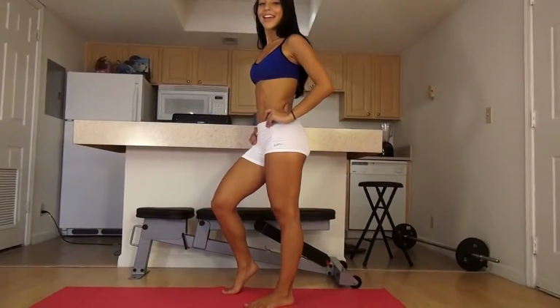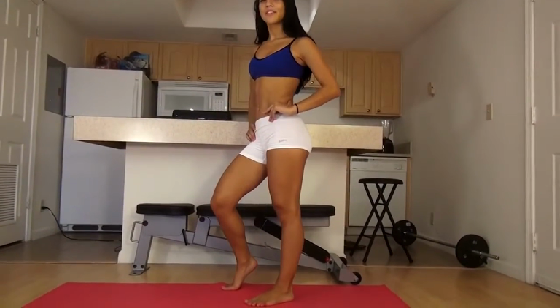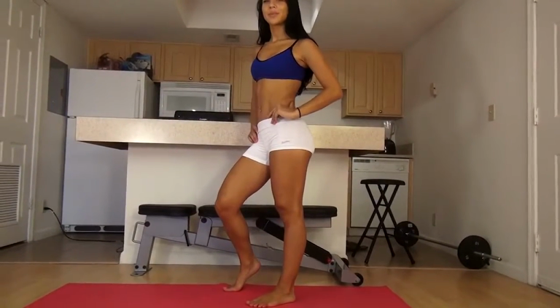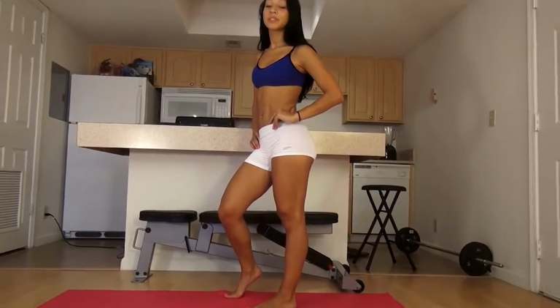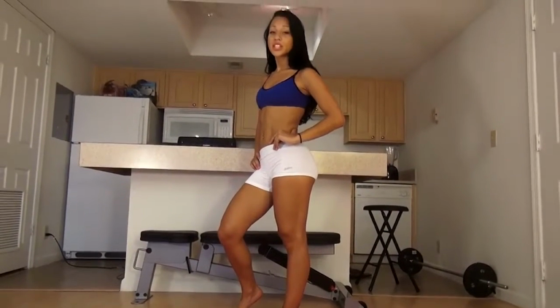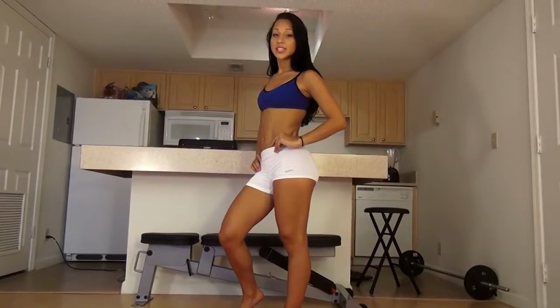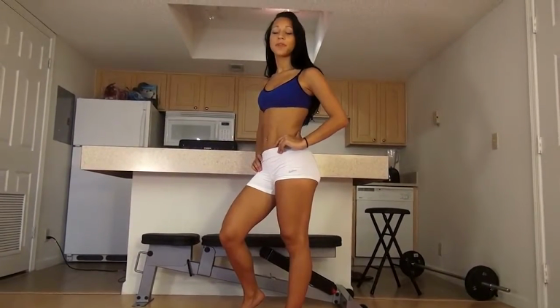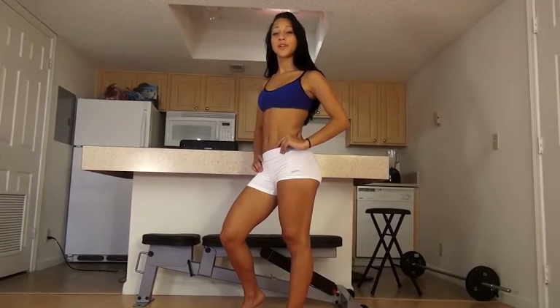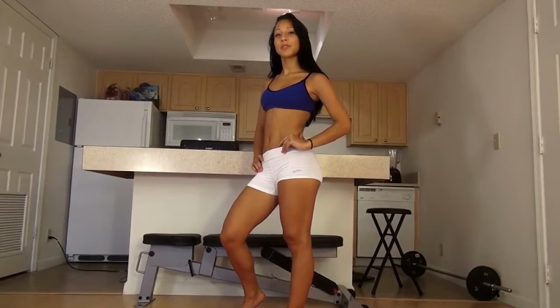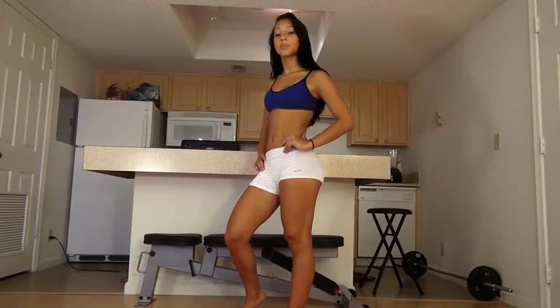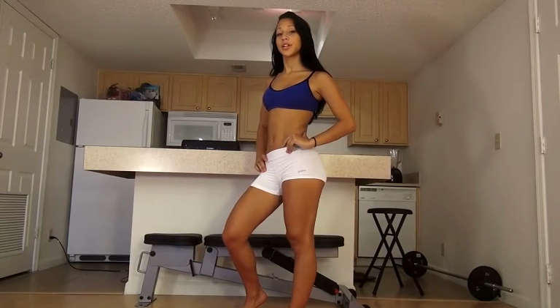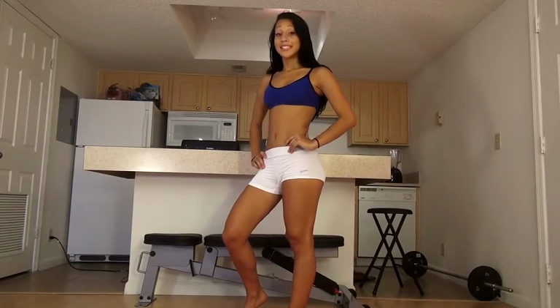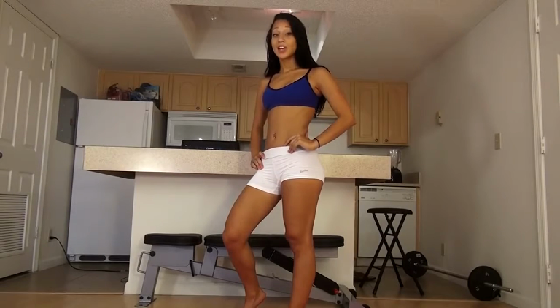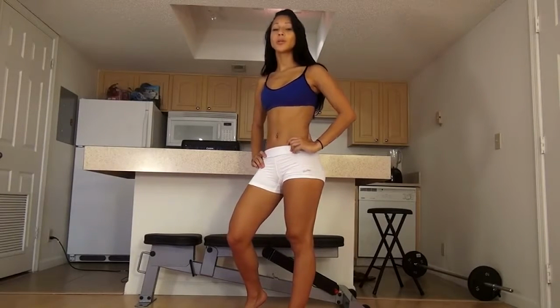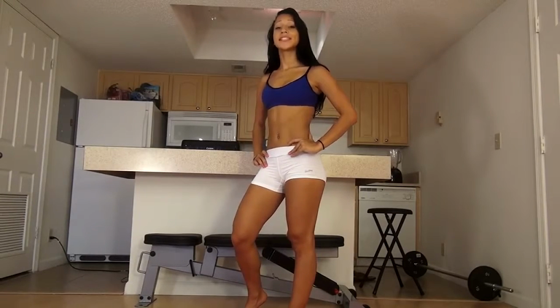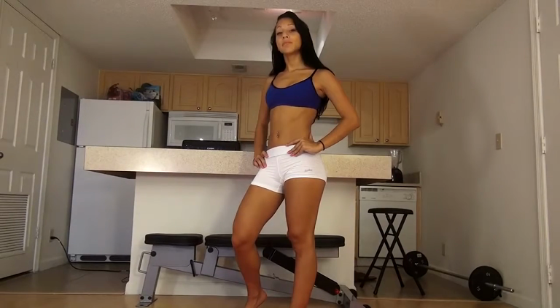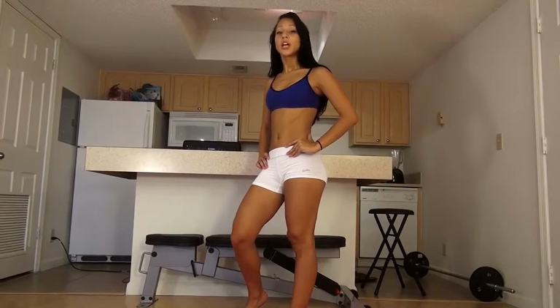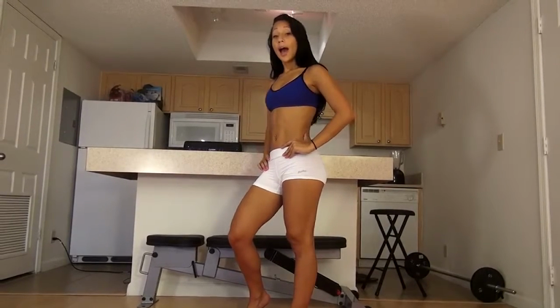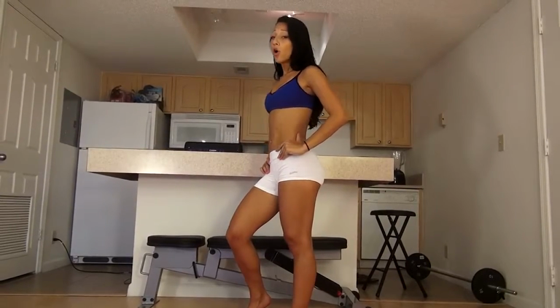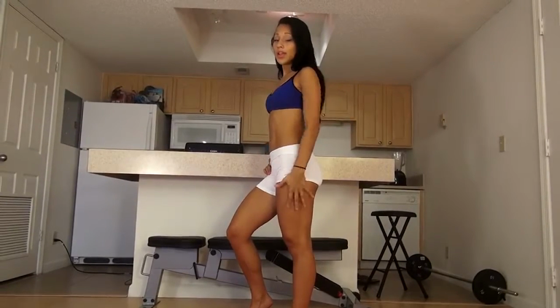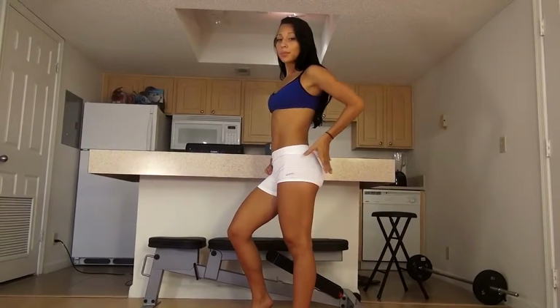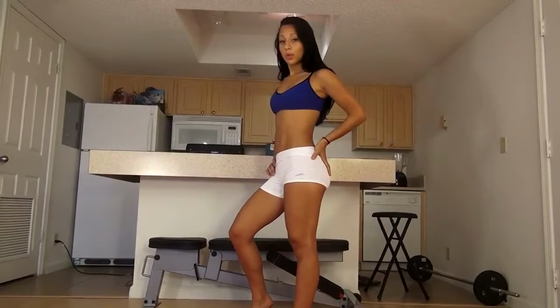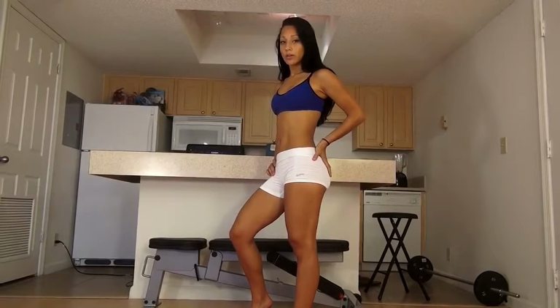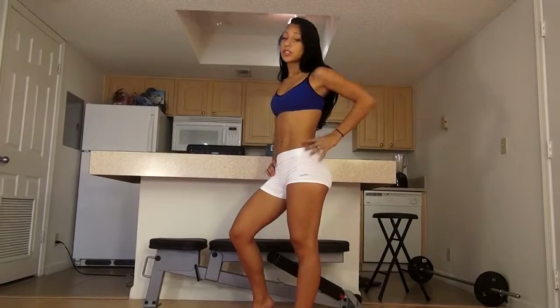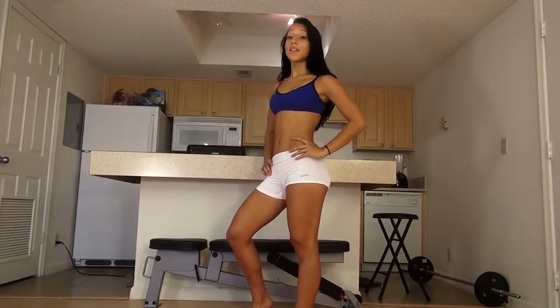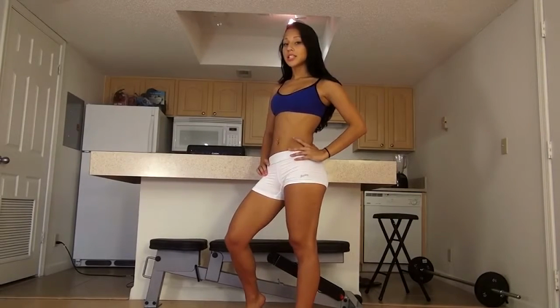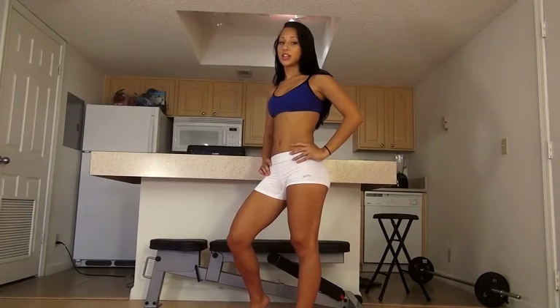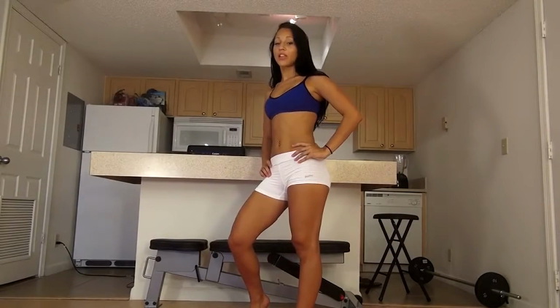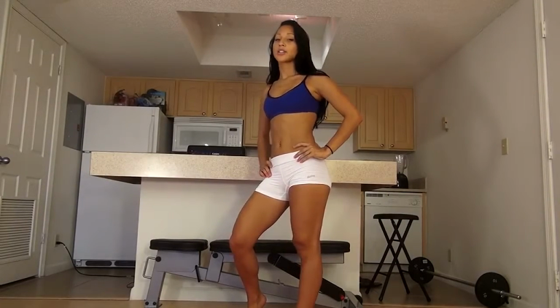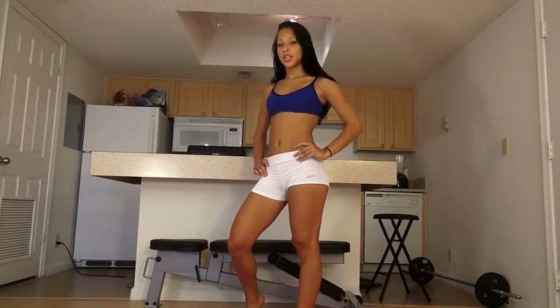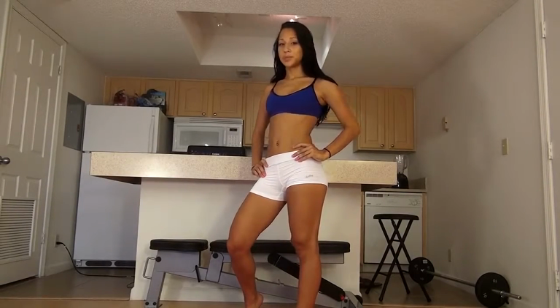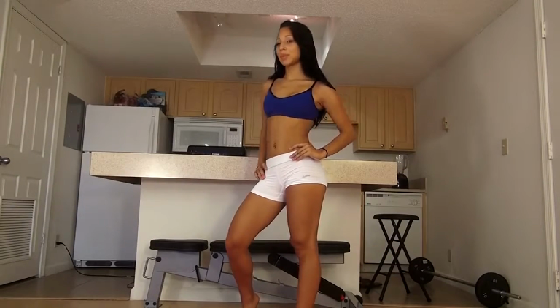Hey everyone, my name is Vicki Justice. I'm a female fitness model from Agnew, Florida. Today we're going to do a 7-minute at-home leg and butt workout. It's only 7 minutes, it's not that long, so you can do it. Let's begin.